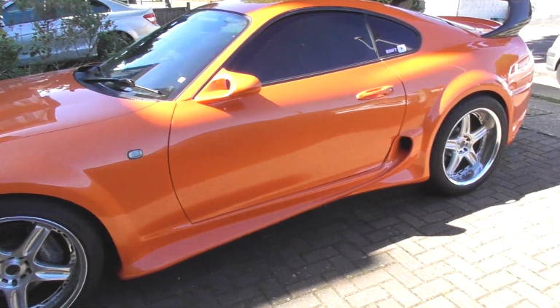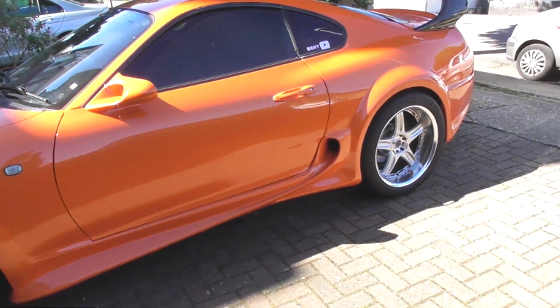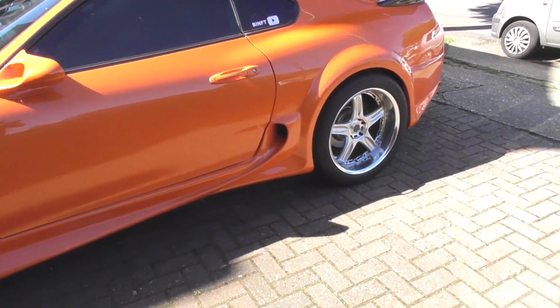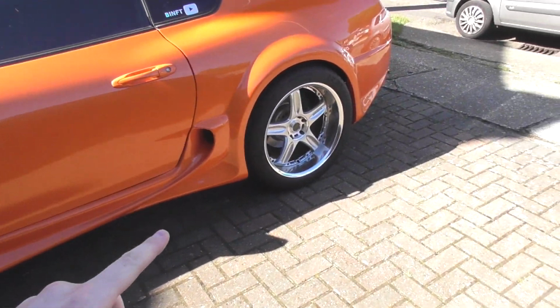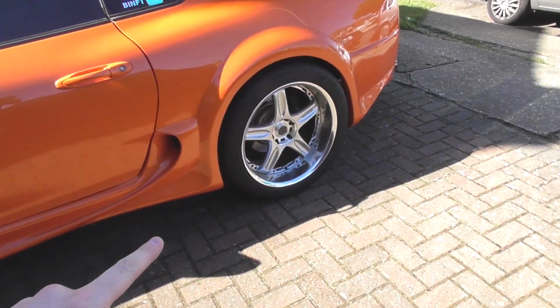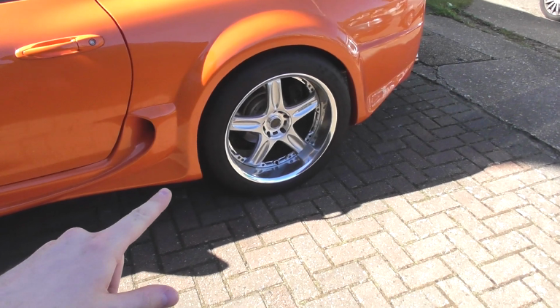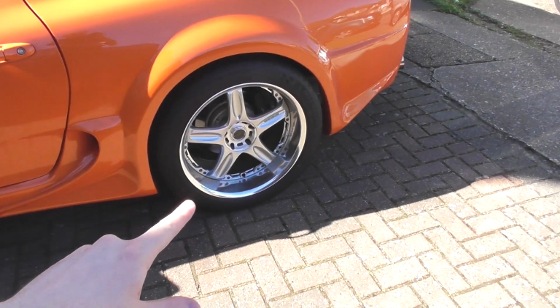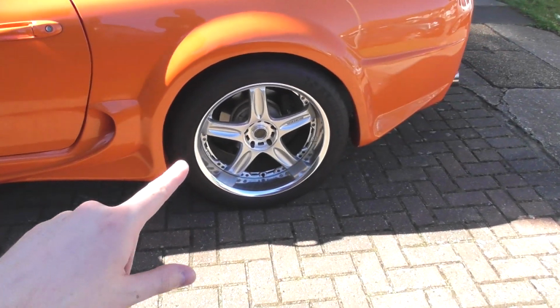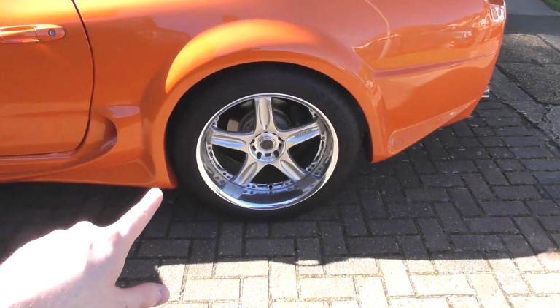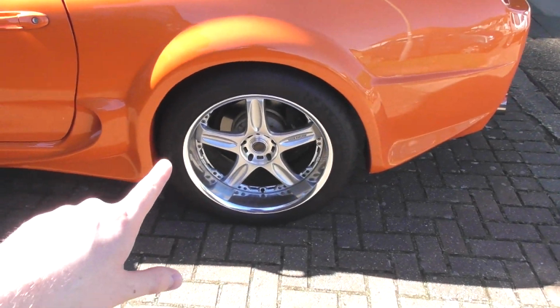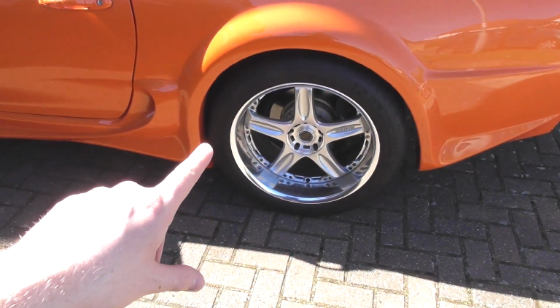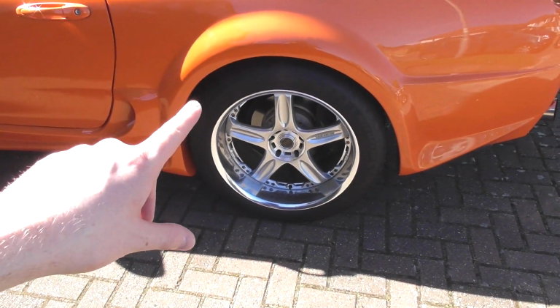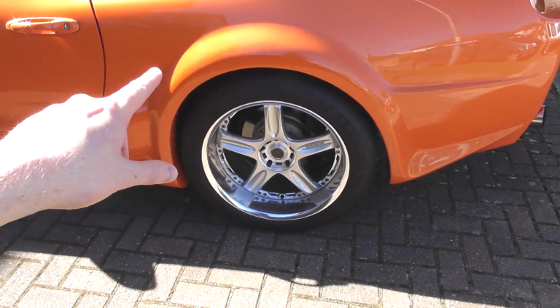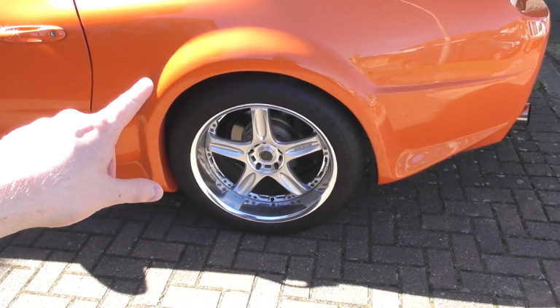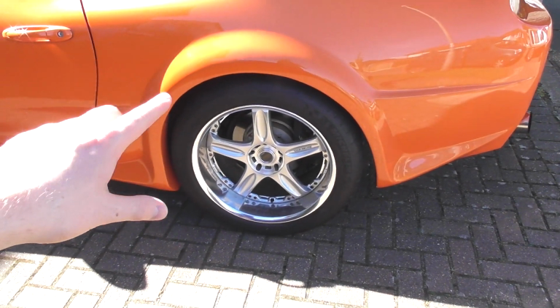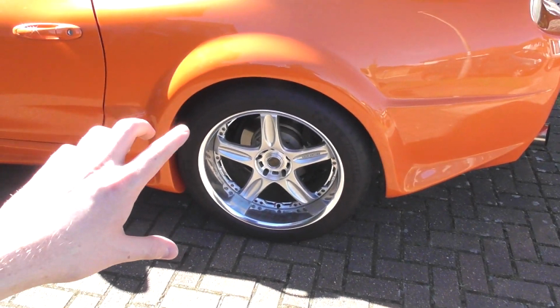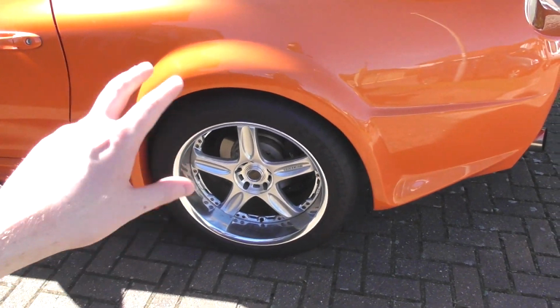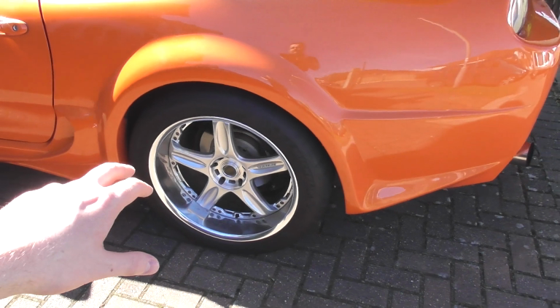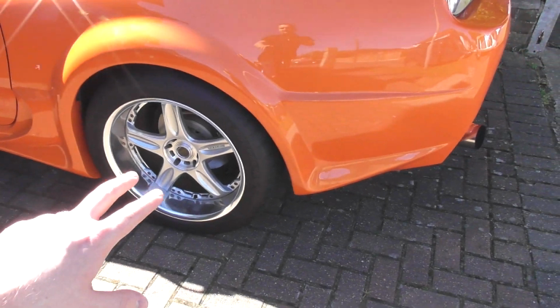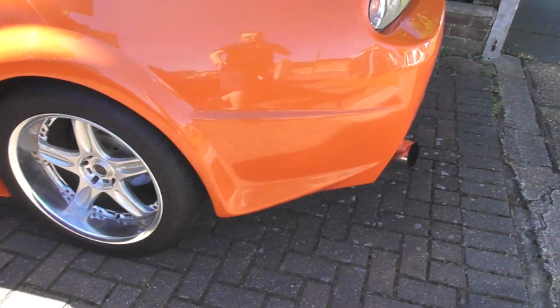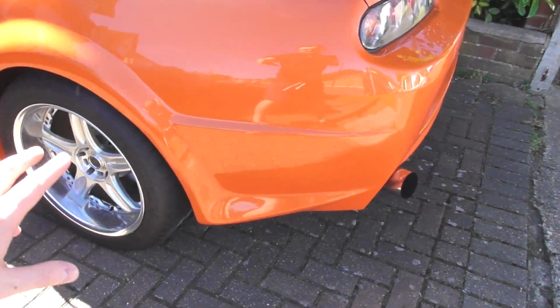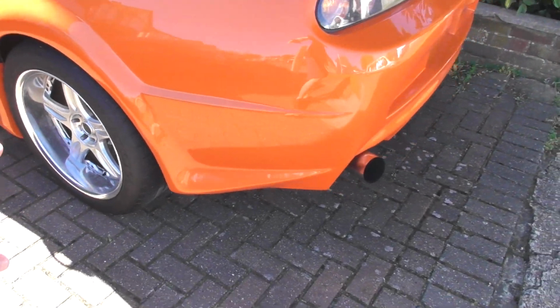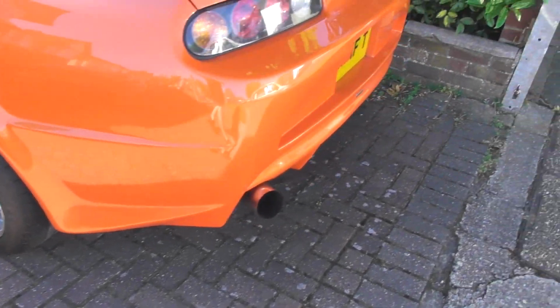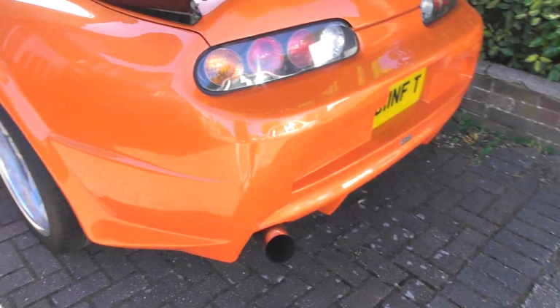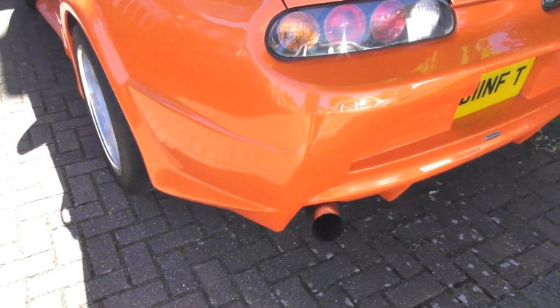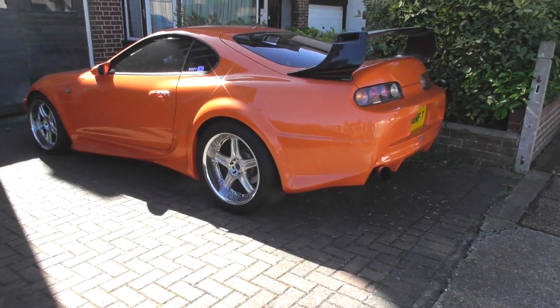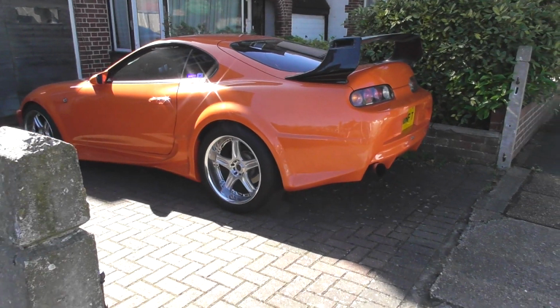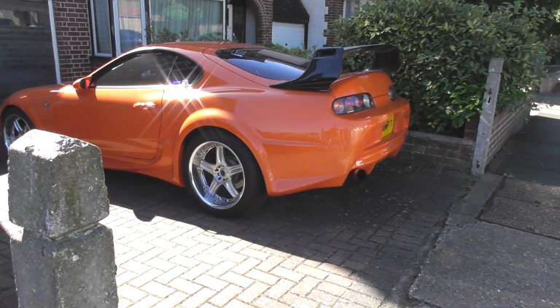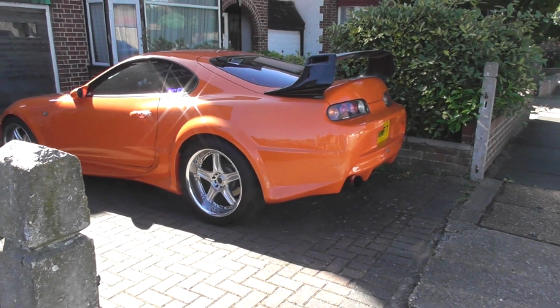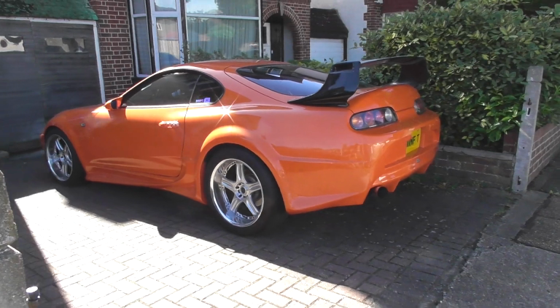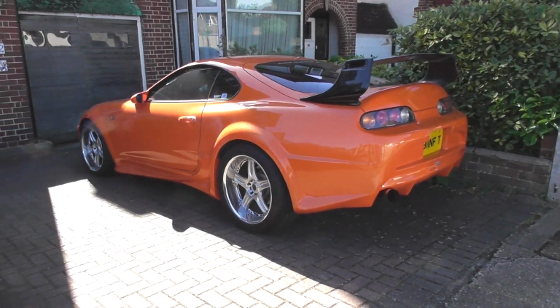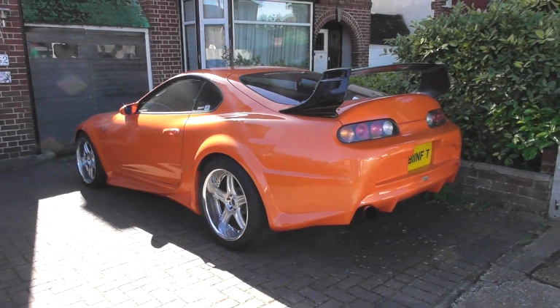Now bearing in mind my tires are too big at the moment, so when I get the smaller tires the car is actually raised up 10 millimeters - it's going to be dropped back down 10 millimeters, so it might look a little bit higher at the moment. But yeah, this gives you an idea of what it looks like.